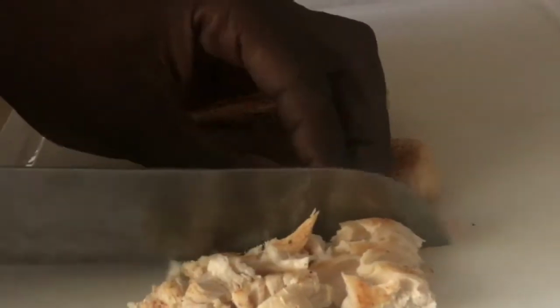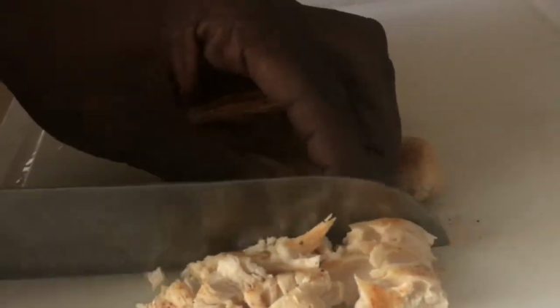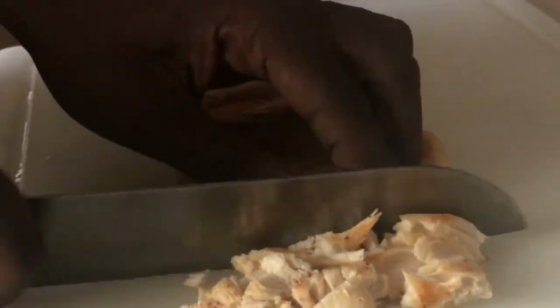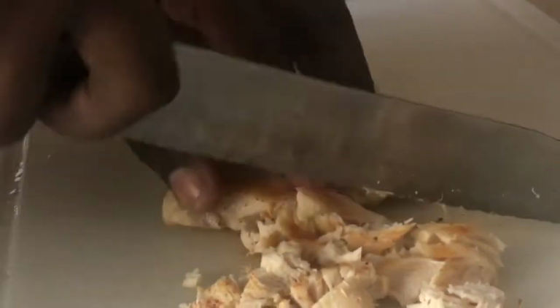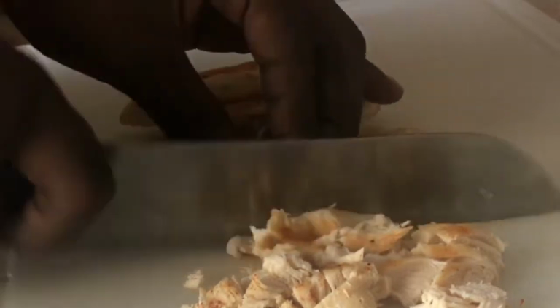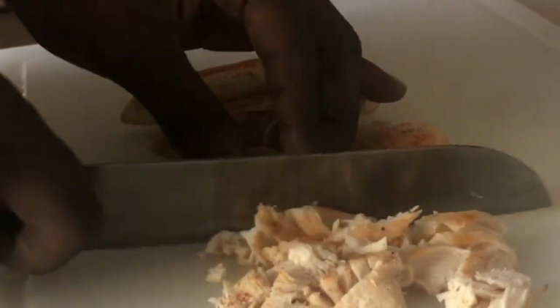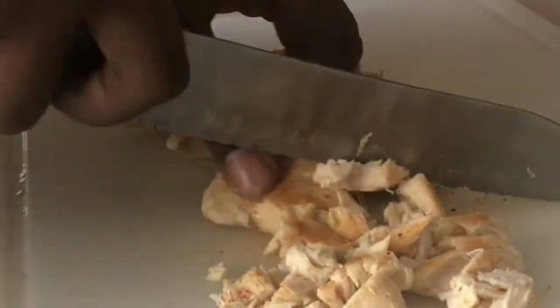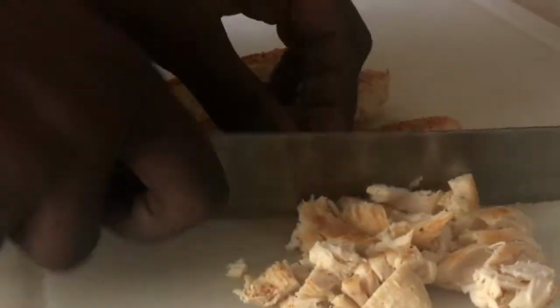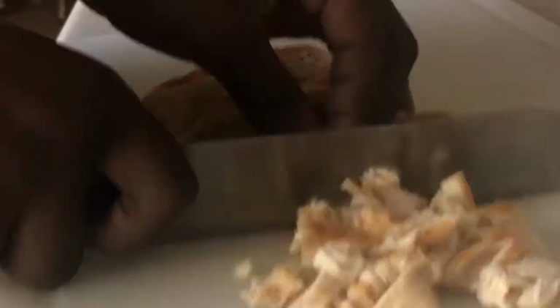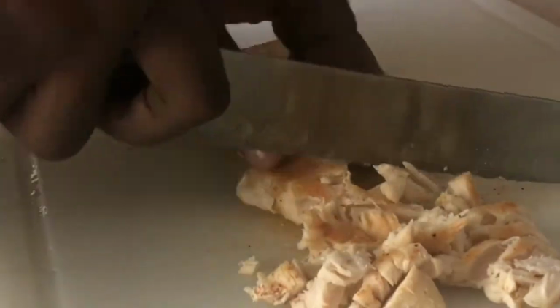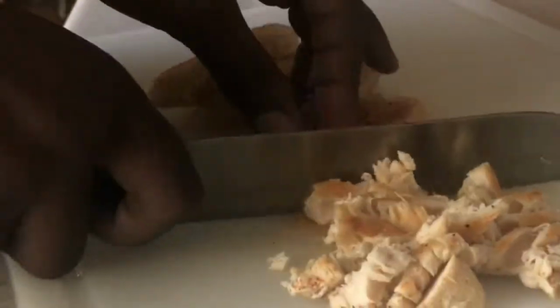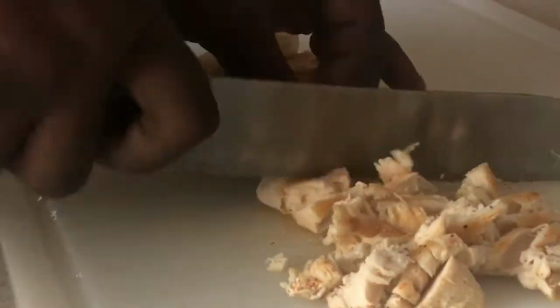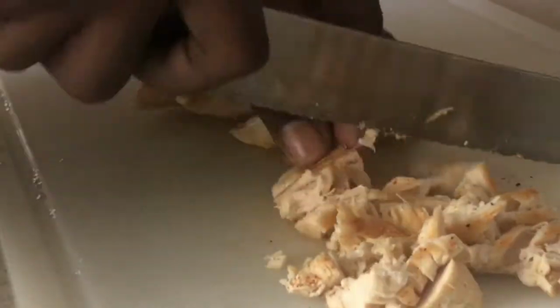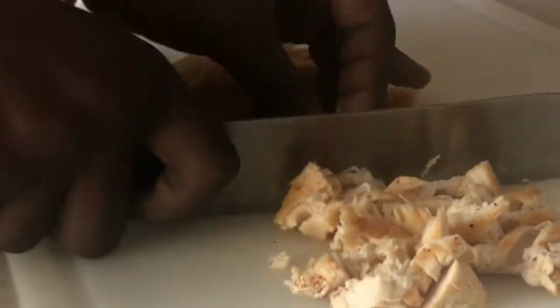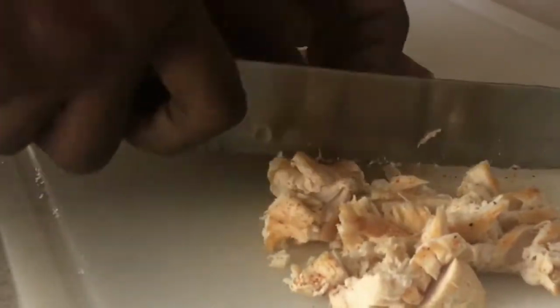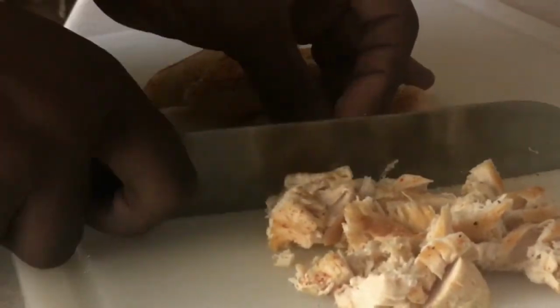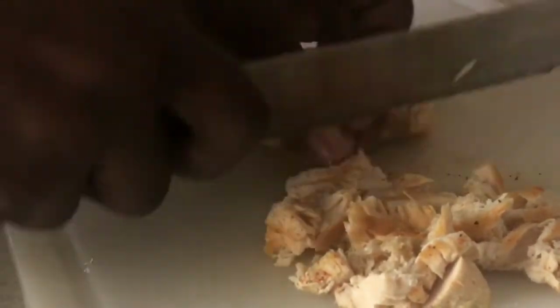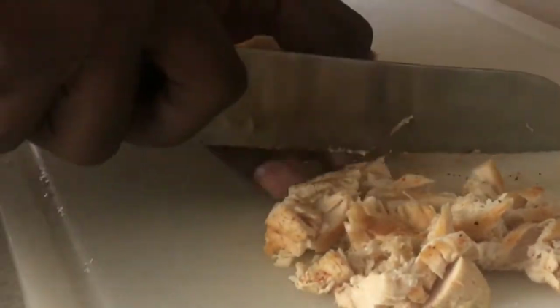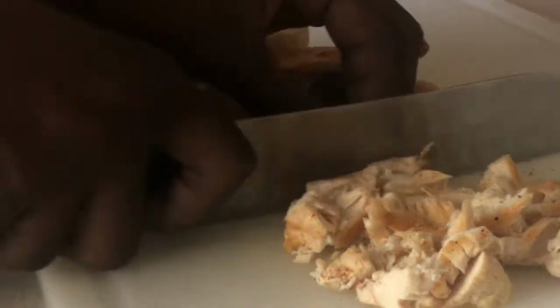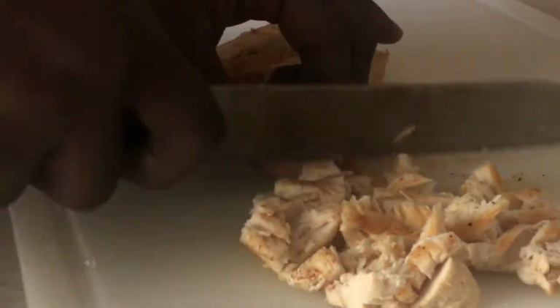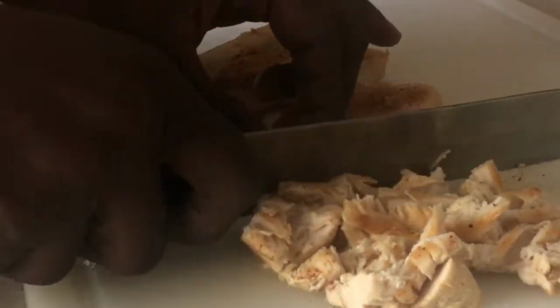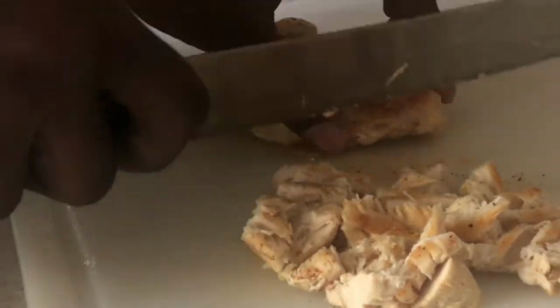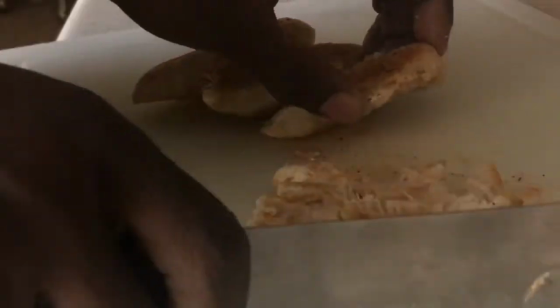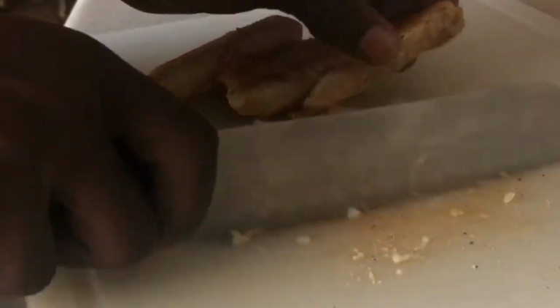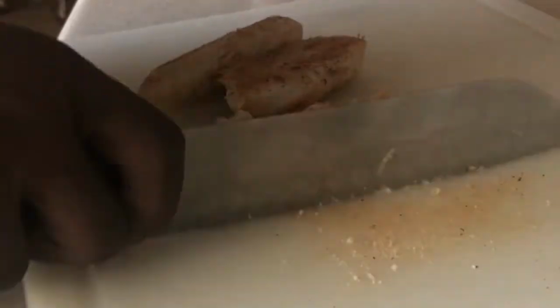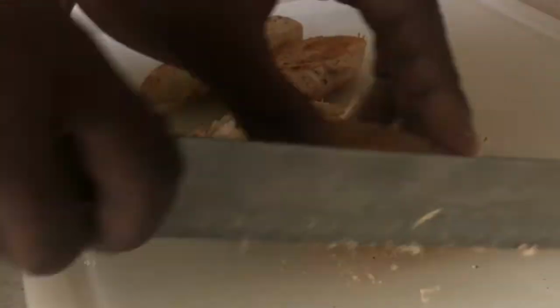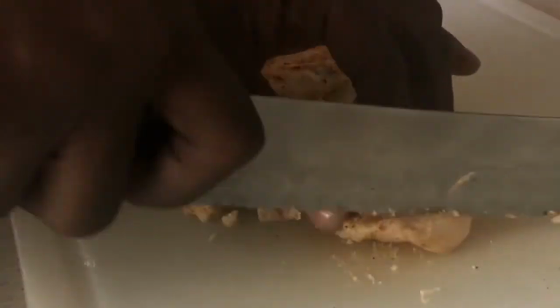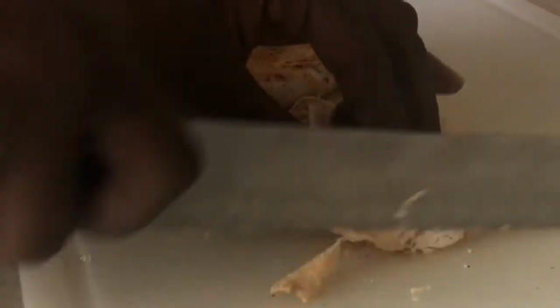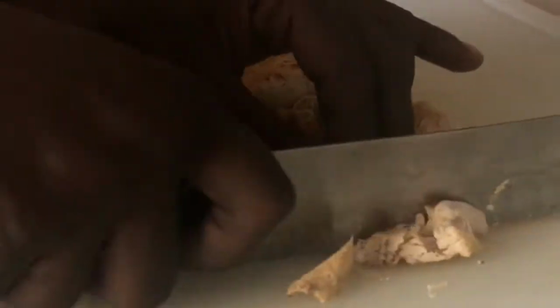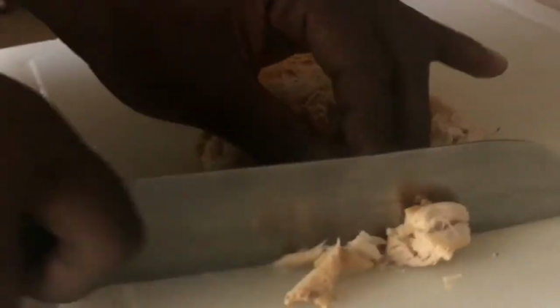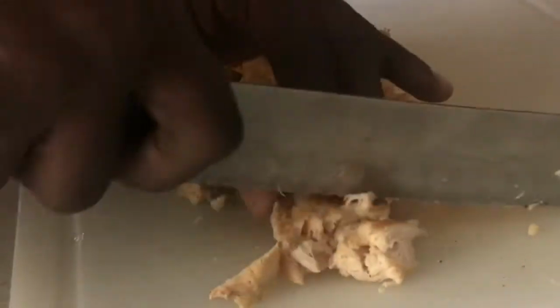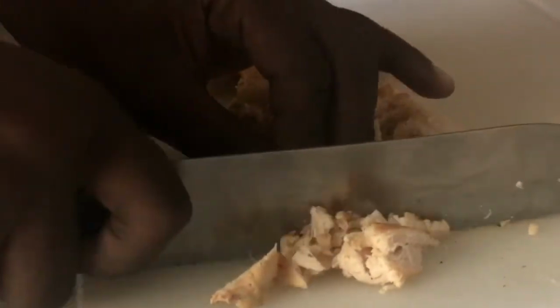The chicken pretty much cuts up really easily, so it kind of just breaks up. It'll break up in the soup anyway, so don't really stress about how big or how small the pieces are.